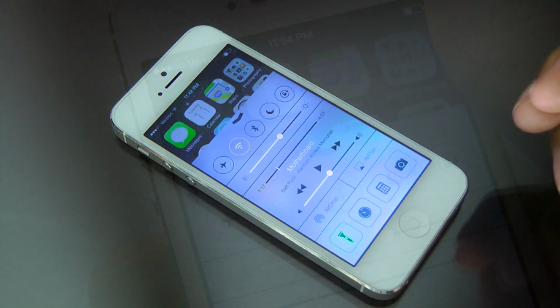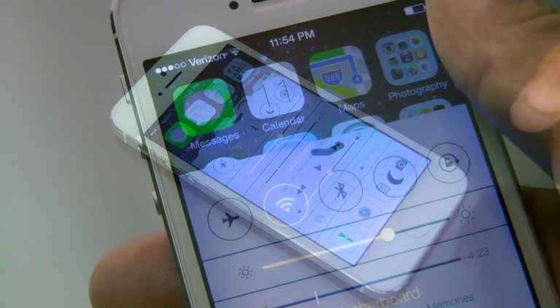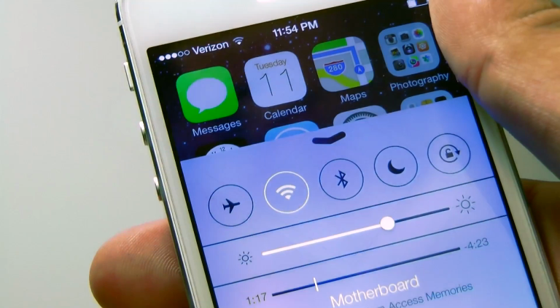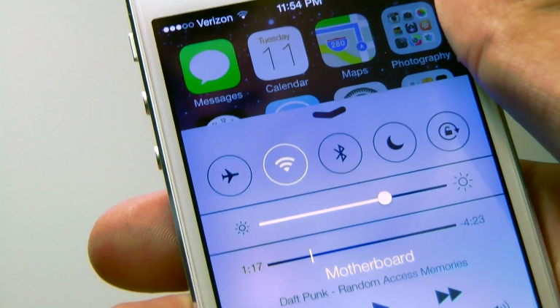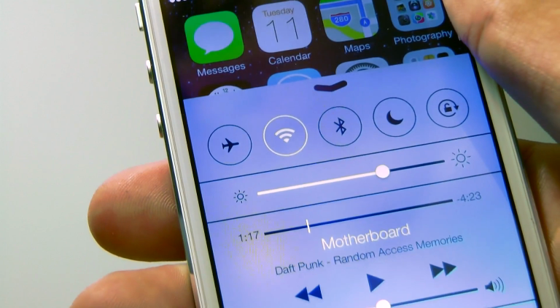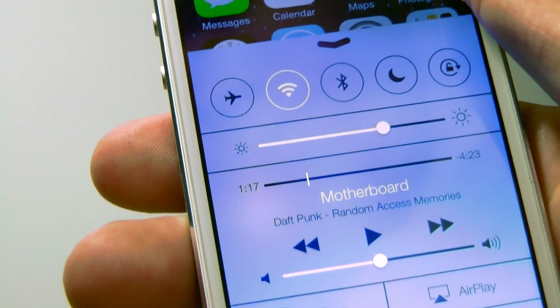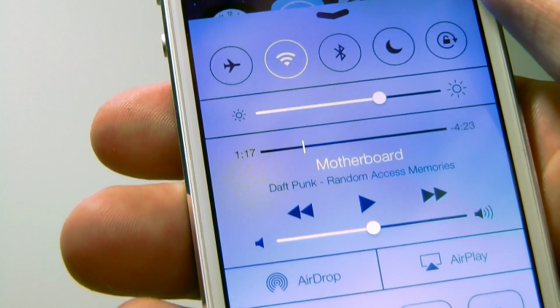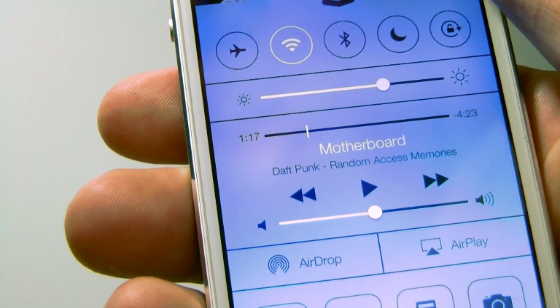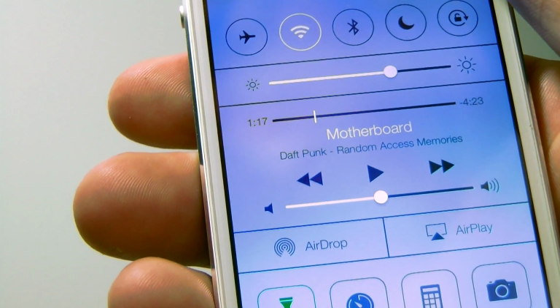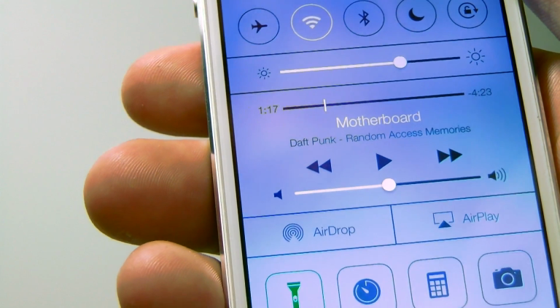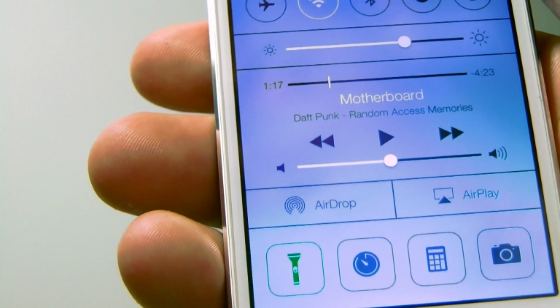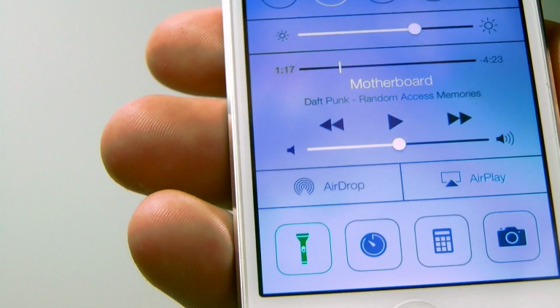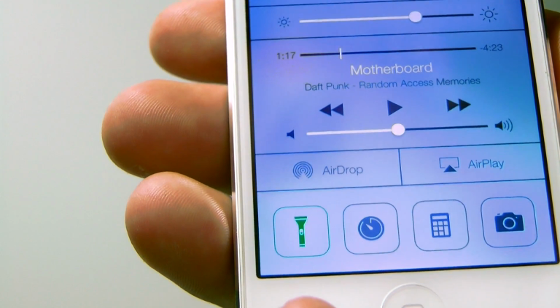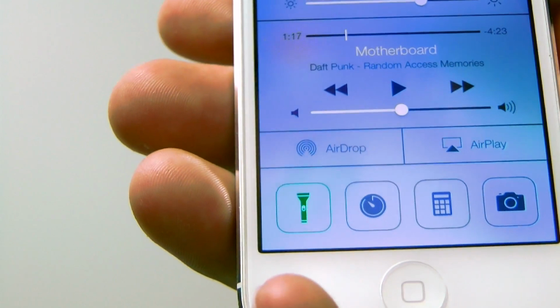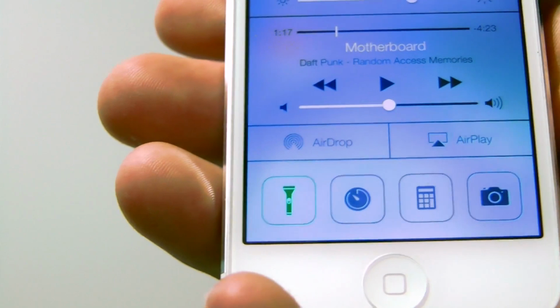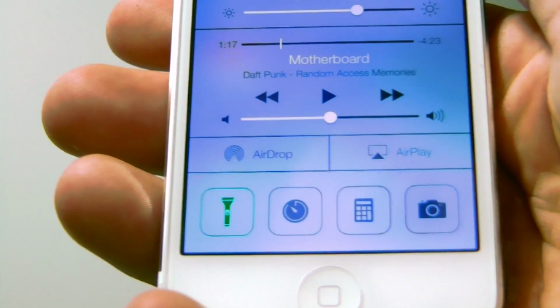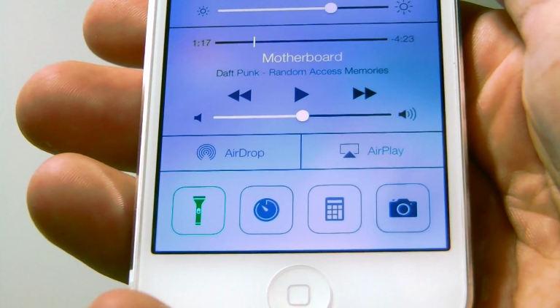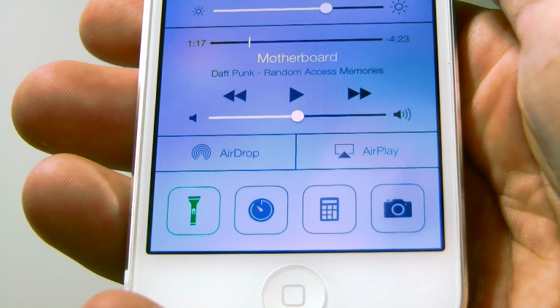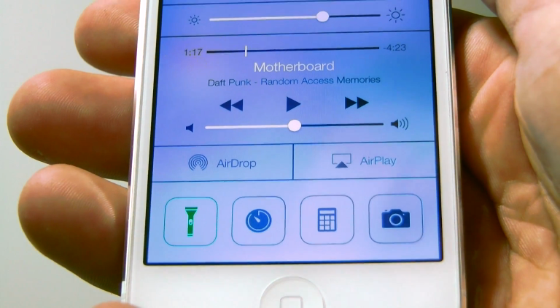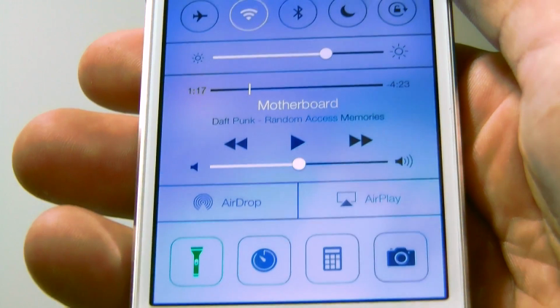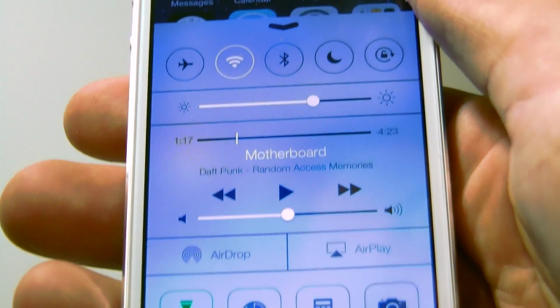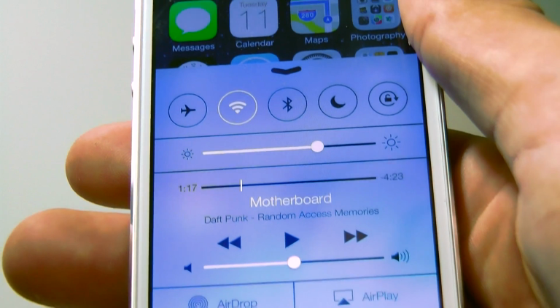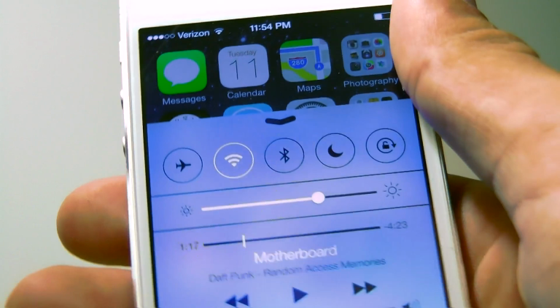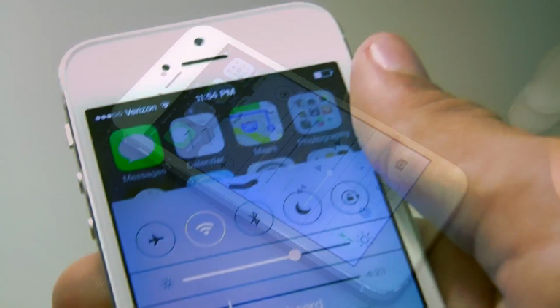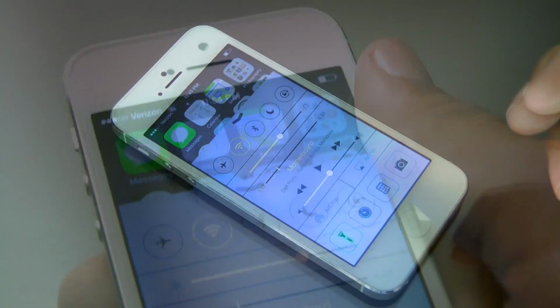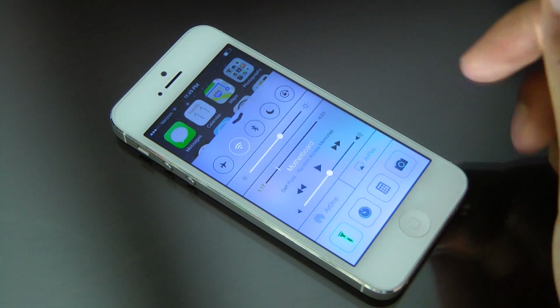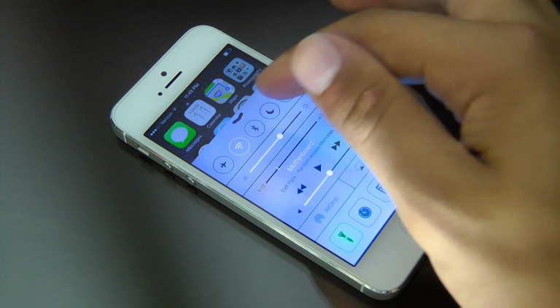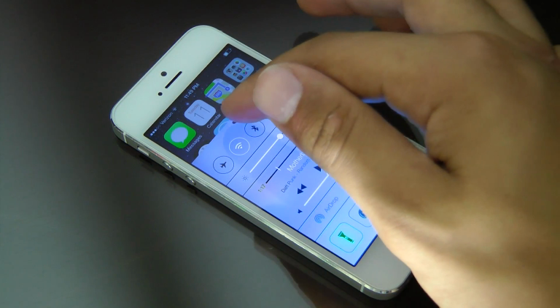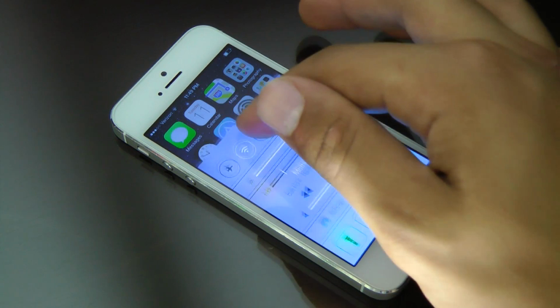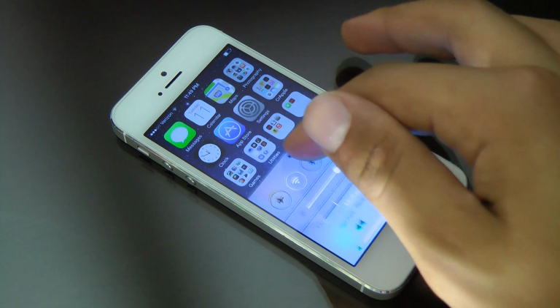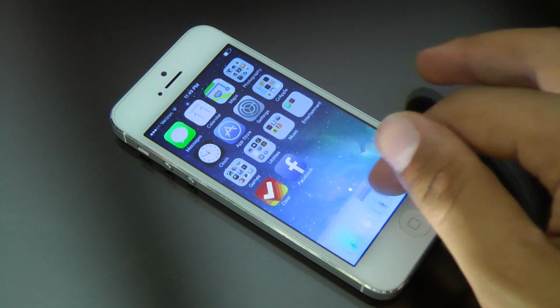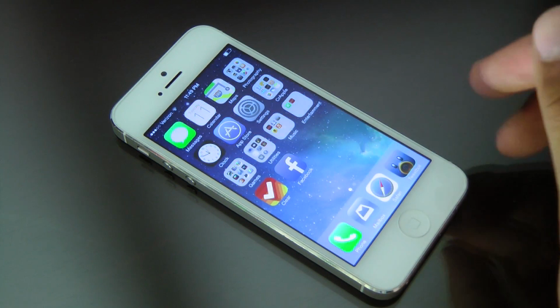With control center you get access to all your toggles, your brightness, media controls, AirDrop and AirPlay, a flashlight, a clock, calculator and photos. What's nice is you can access it in the OS at any time and anywhere, so it is pretty useful.